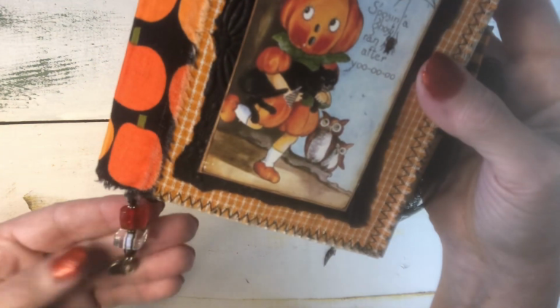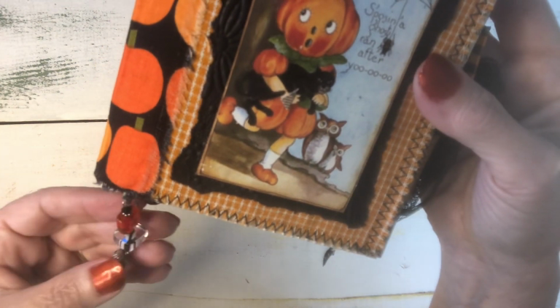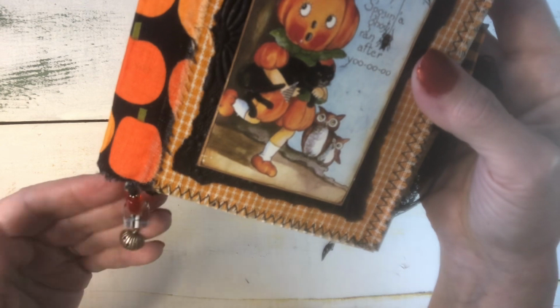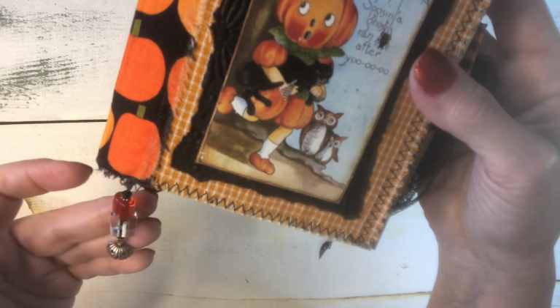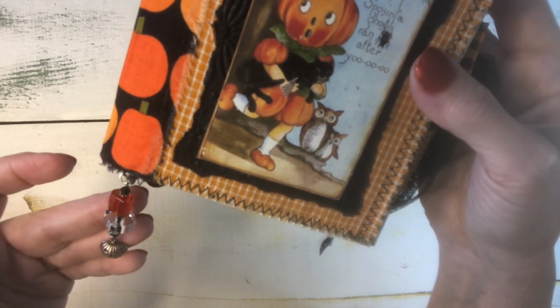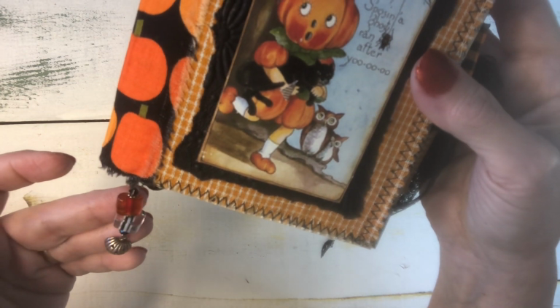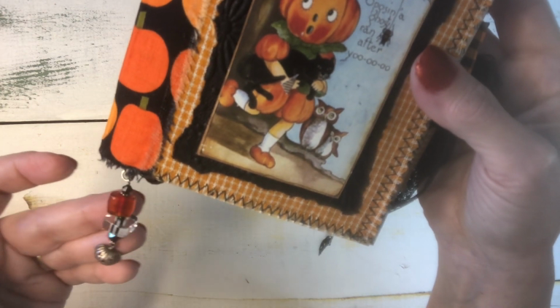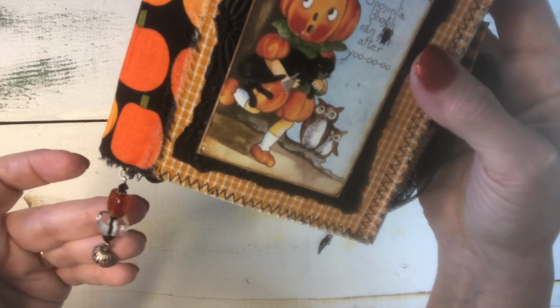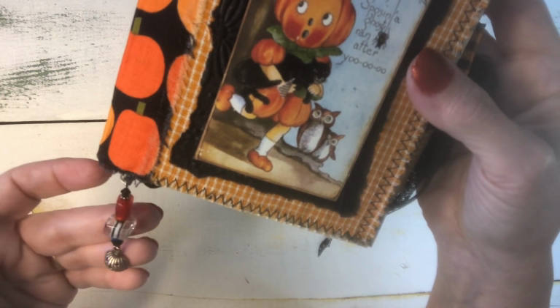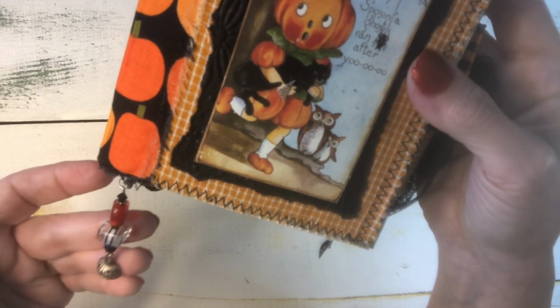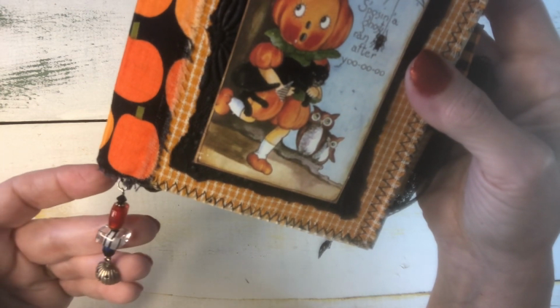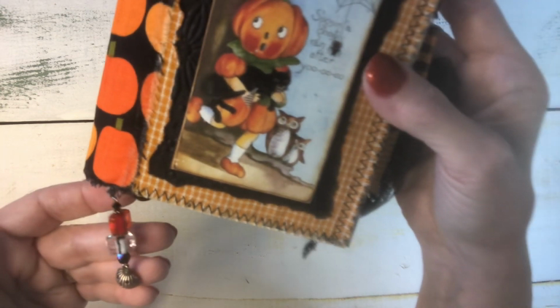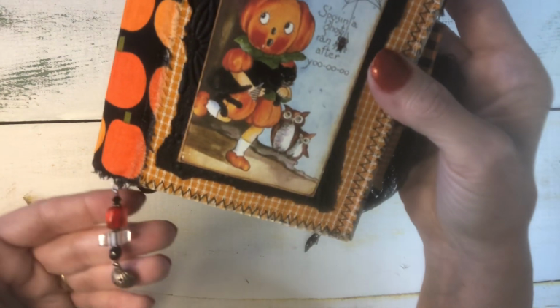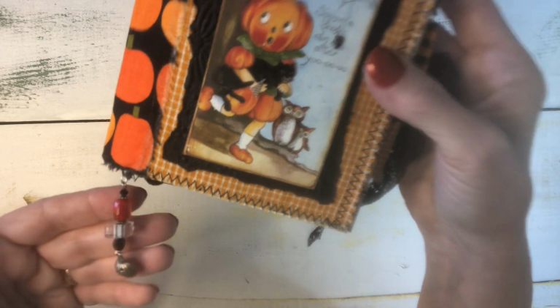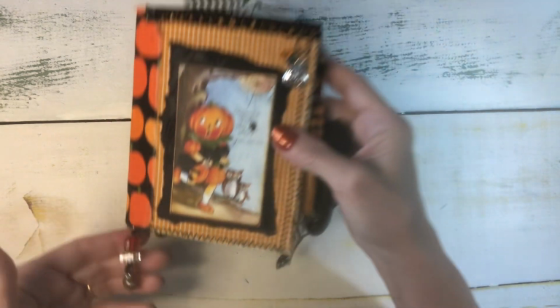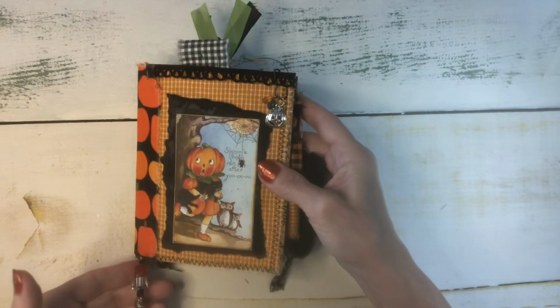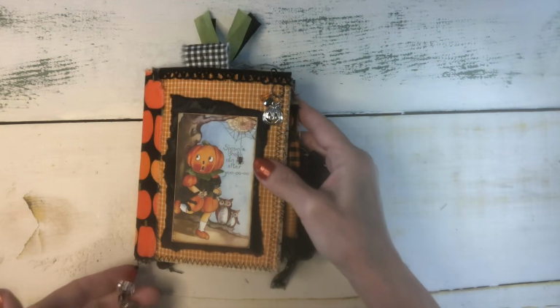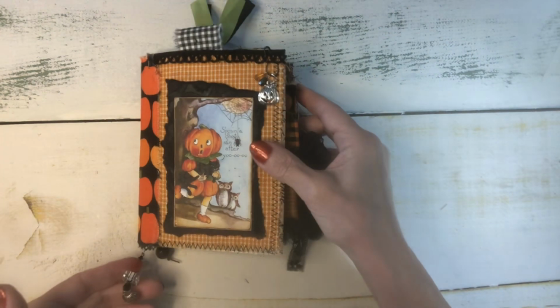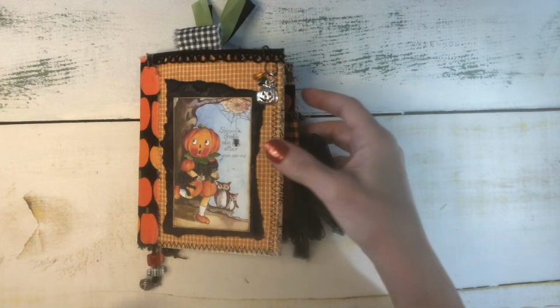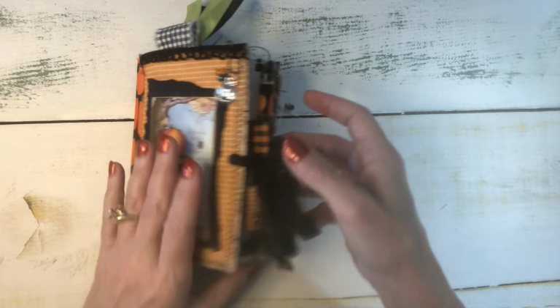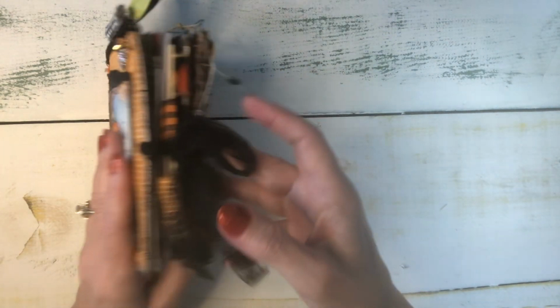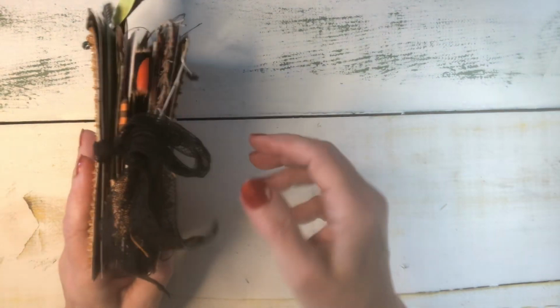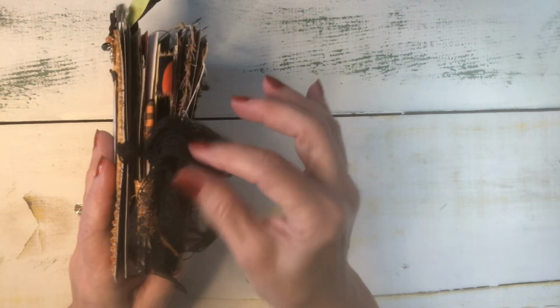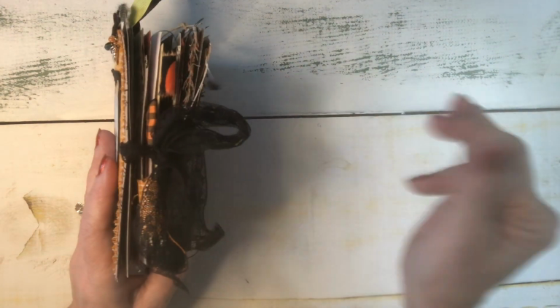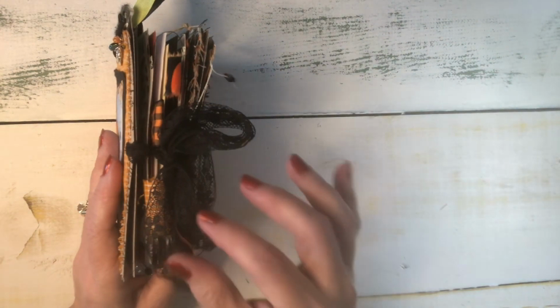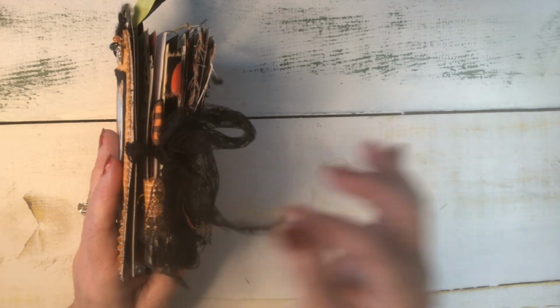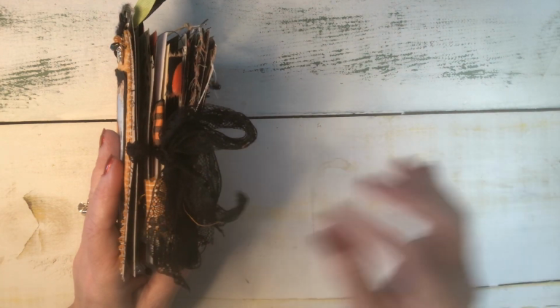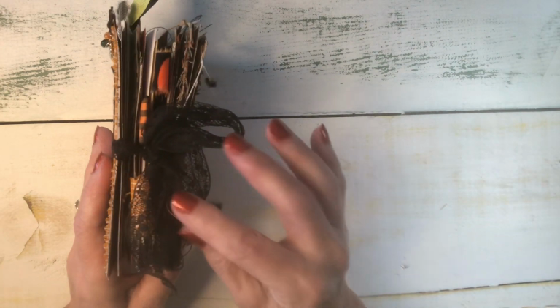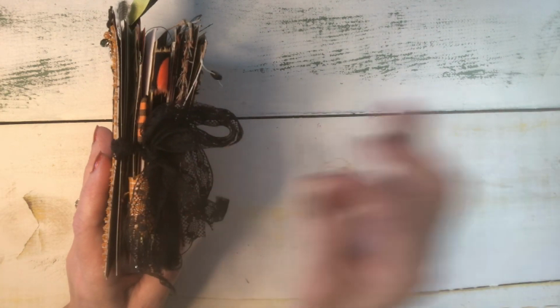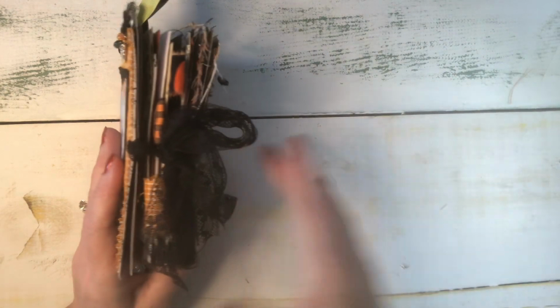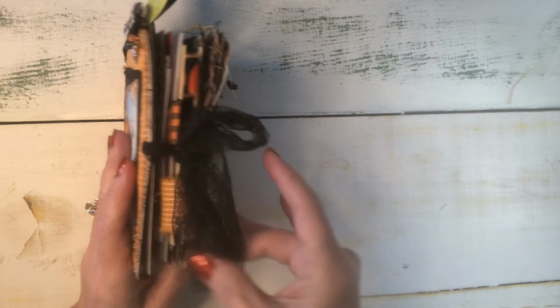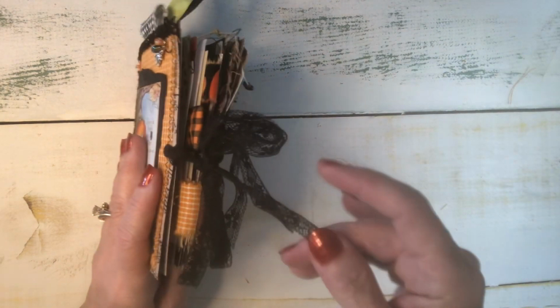I thought it would look great at the bottom of this journal, so there's that. It ties with black lace trim.